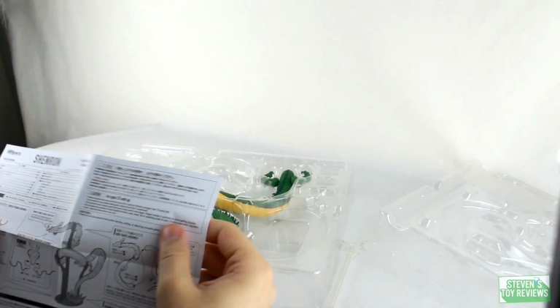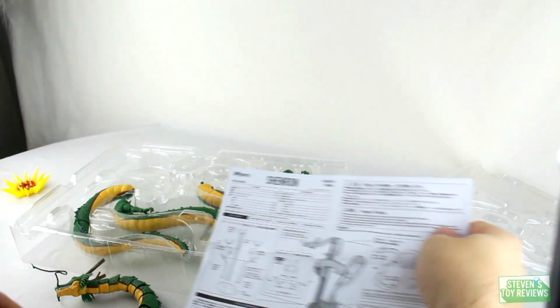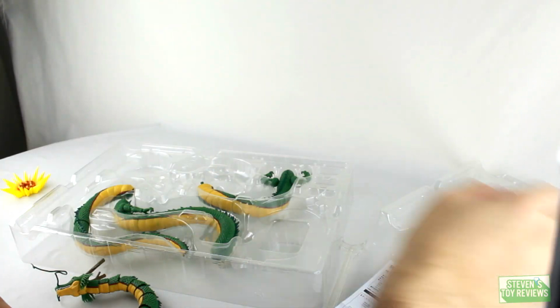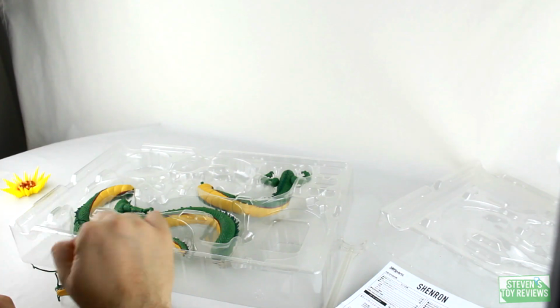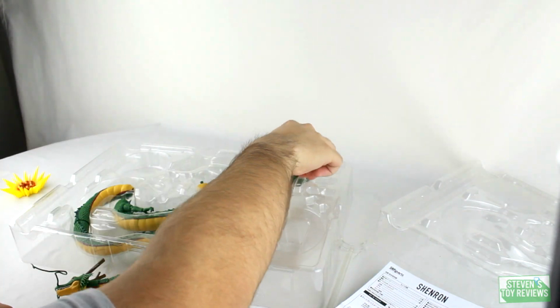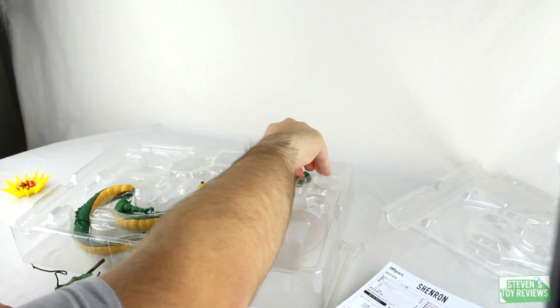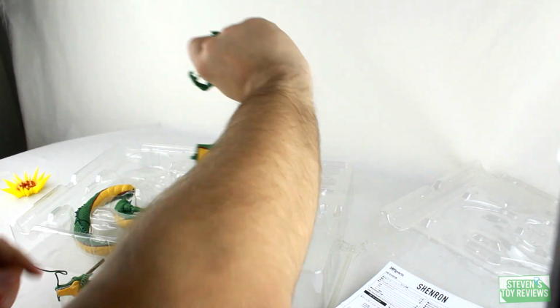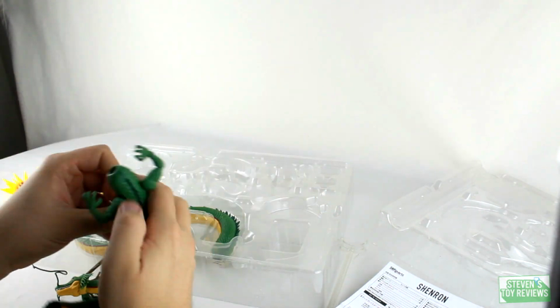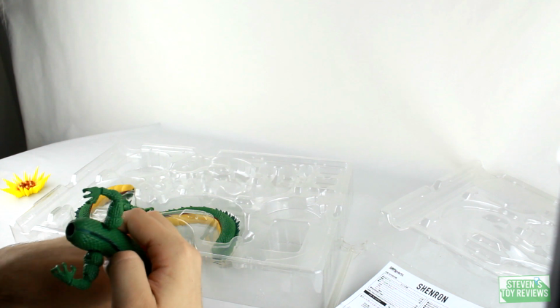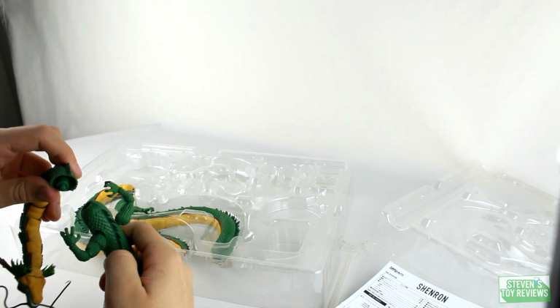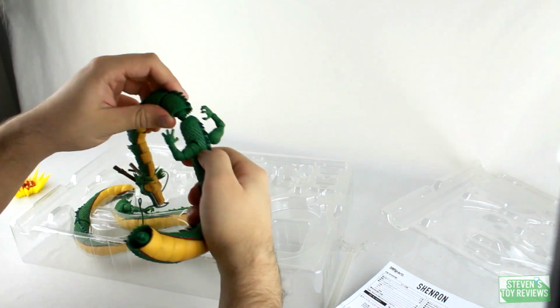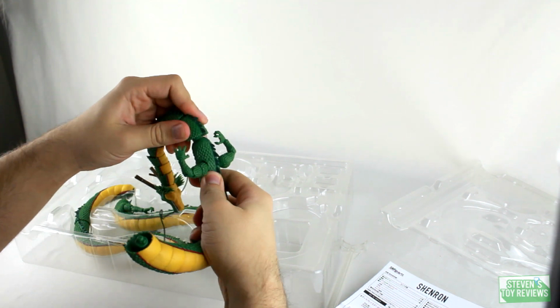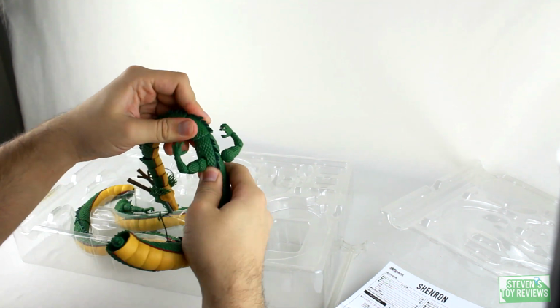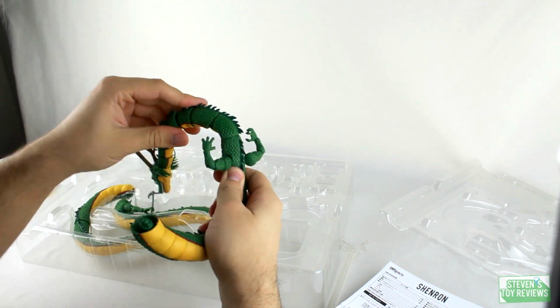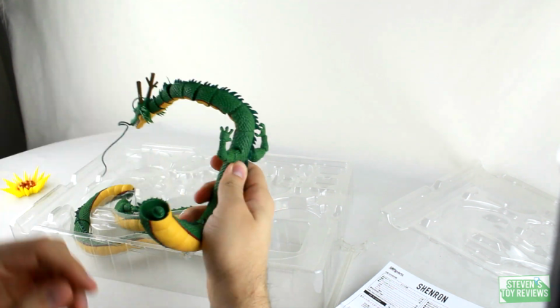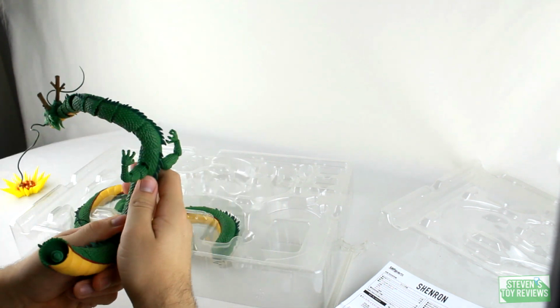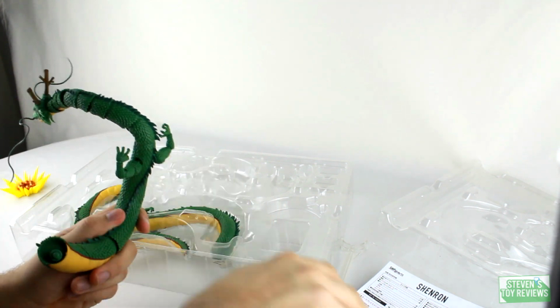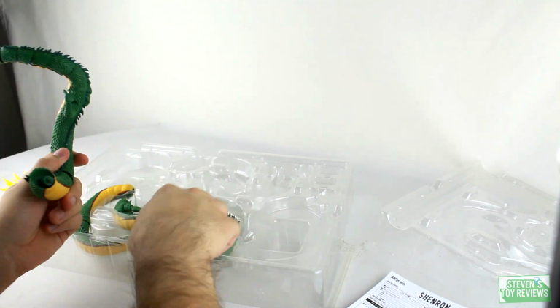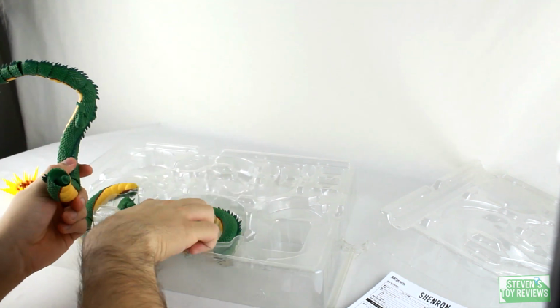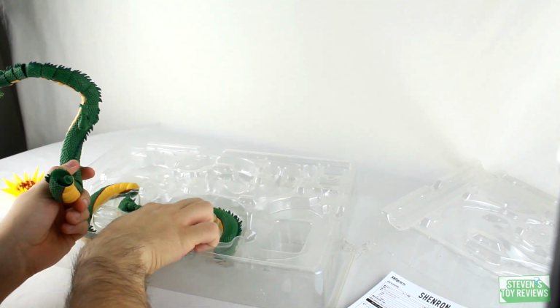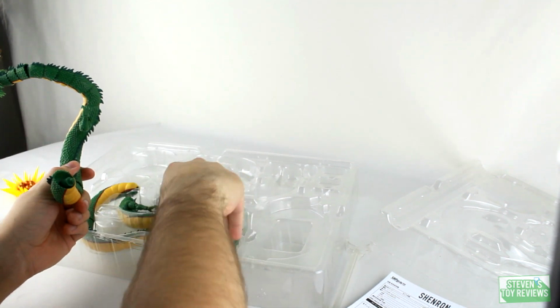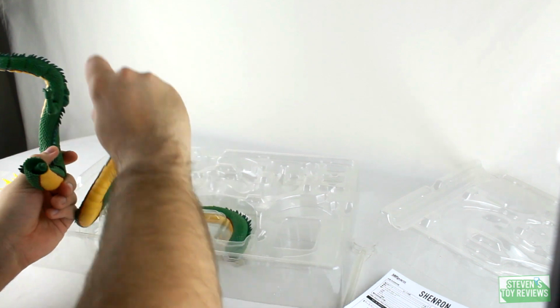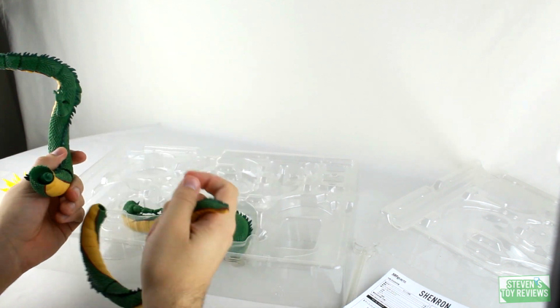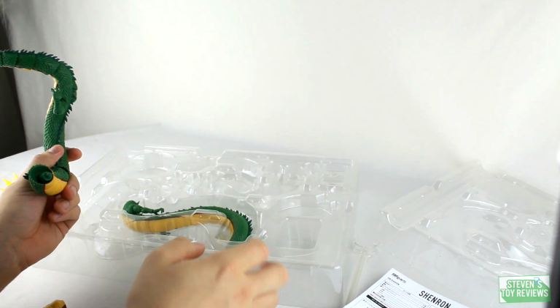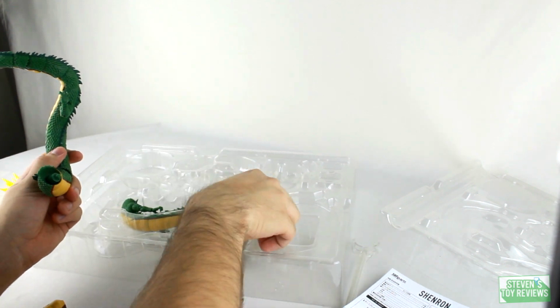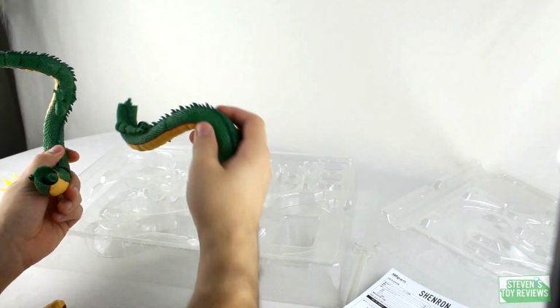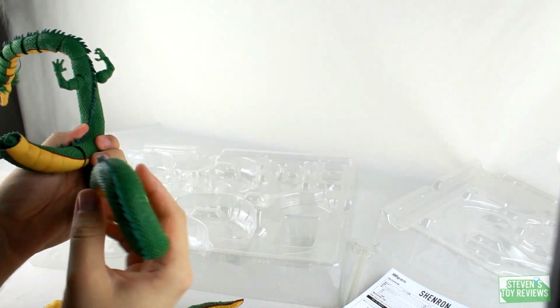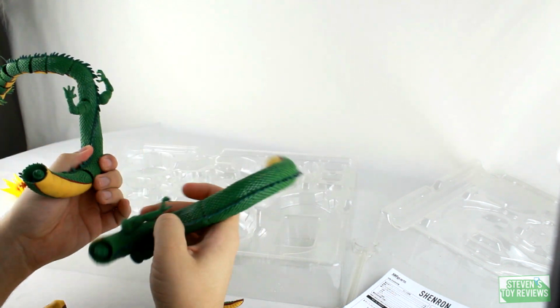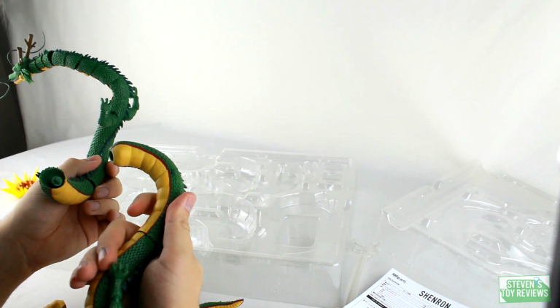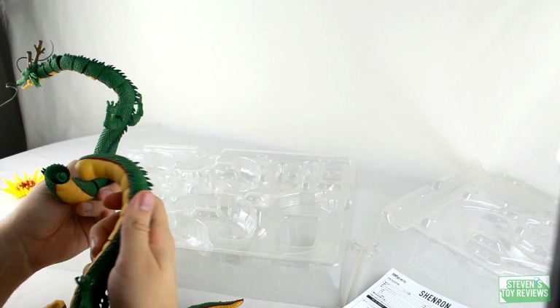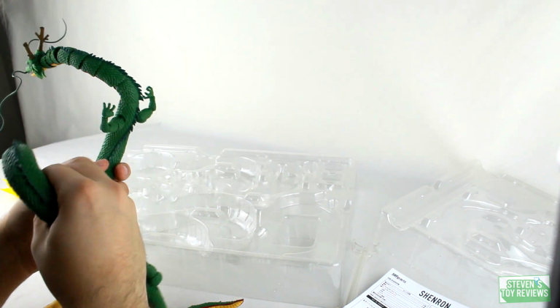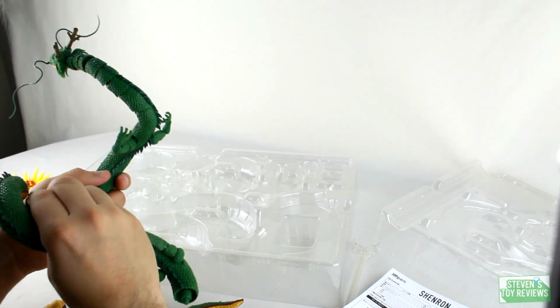It's not difficult to figure out how to put the pieces together at all. However, as you can clearly see, Shenron does not play nice and doesn't like to stay together. He's very loosey-goosey, which isn't good. More on that later.